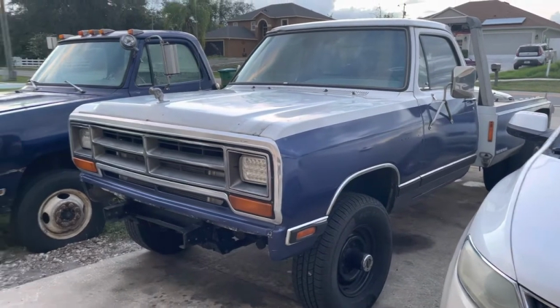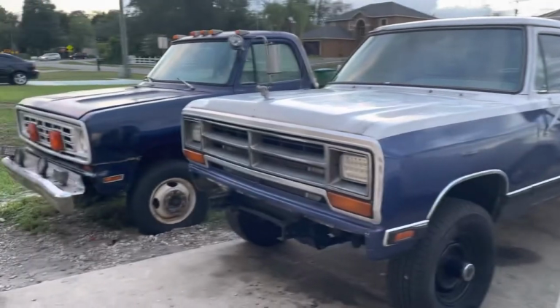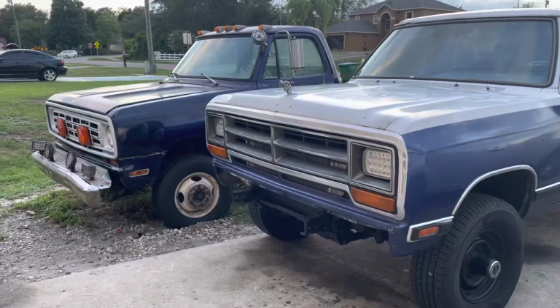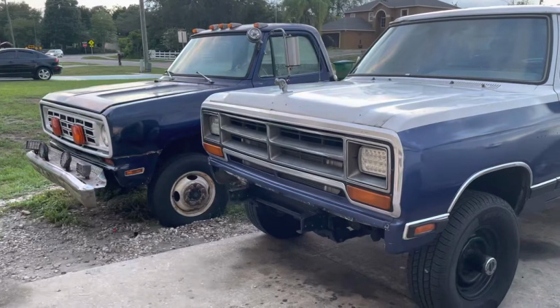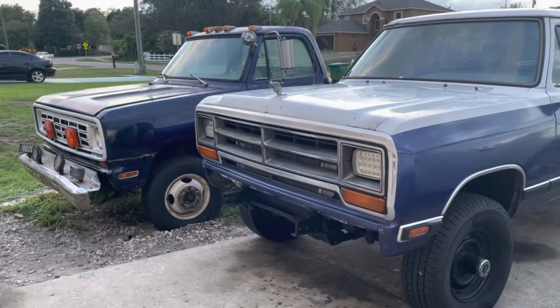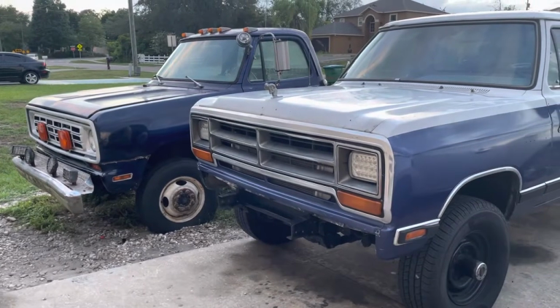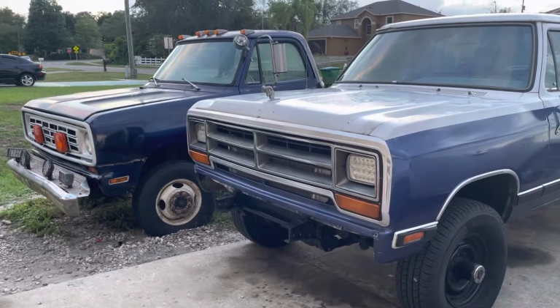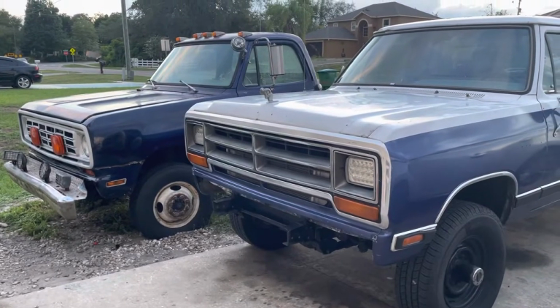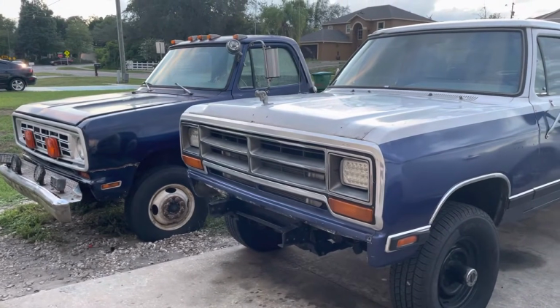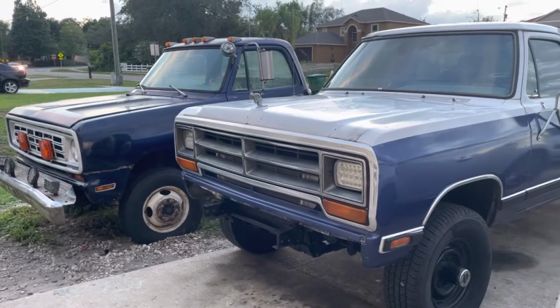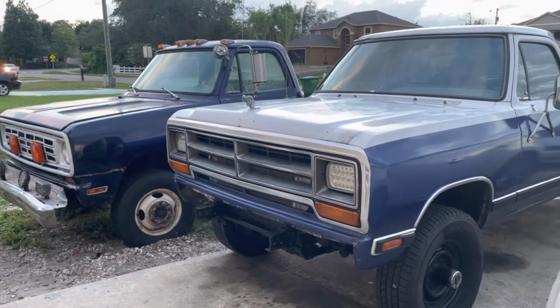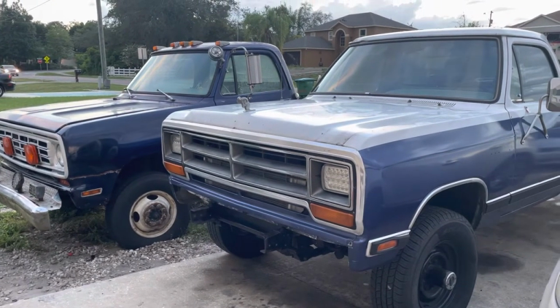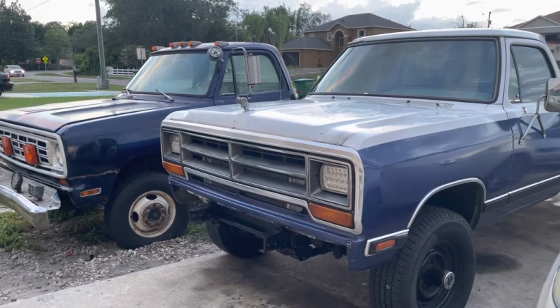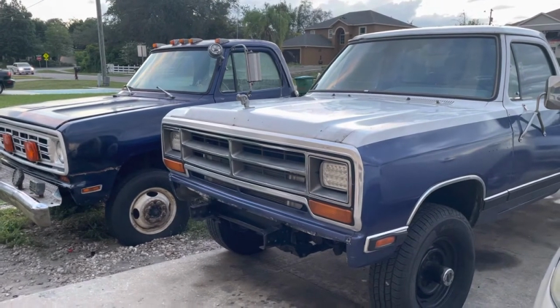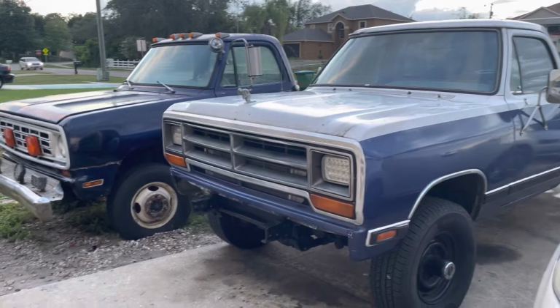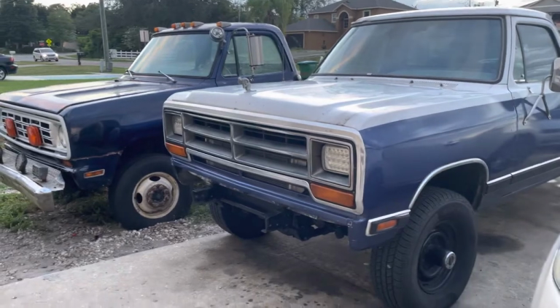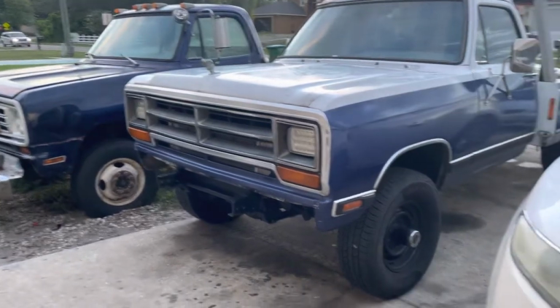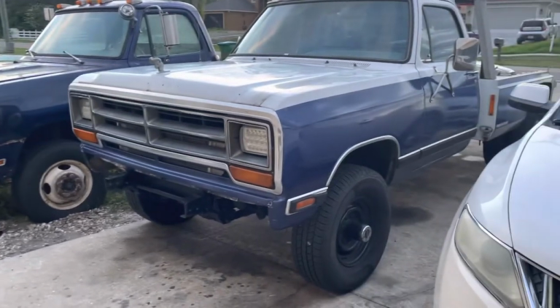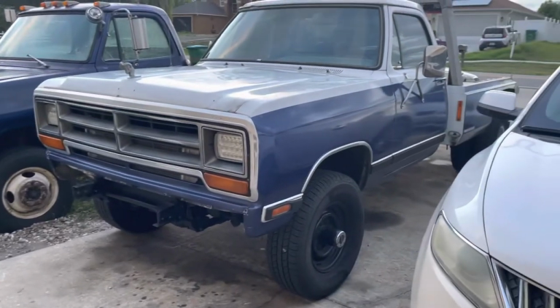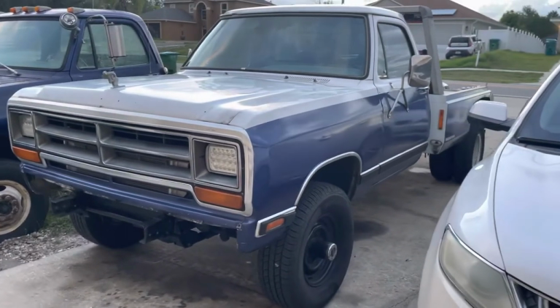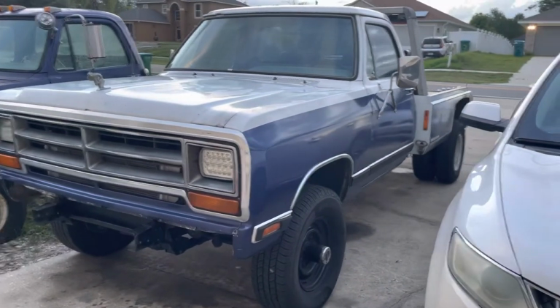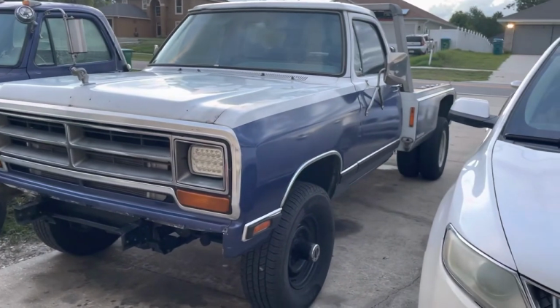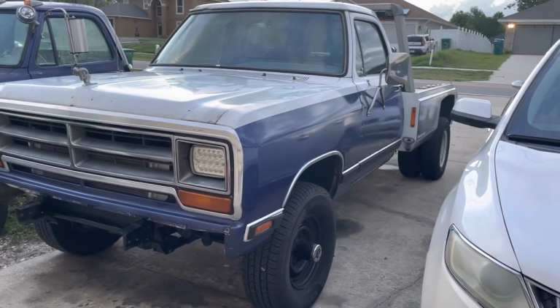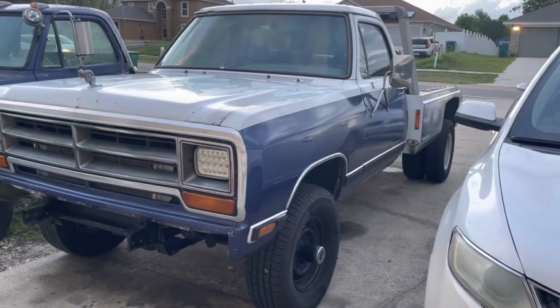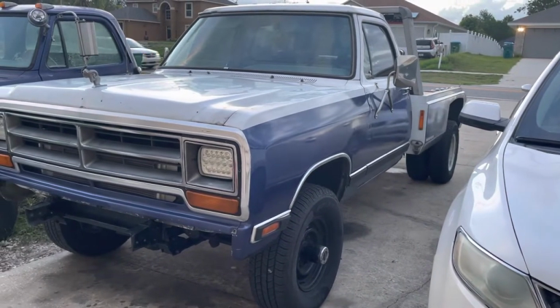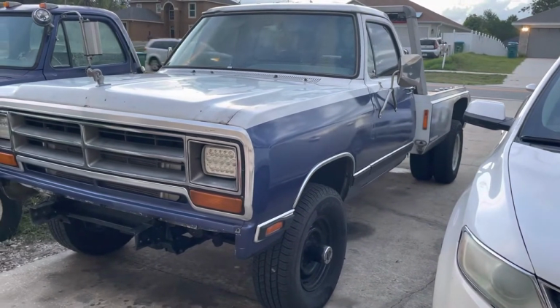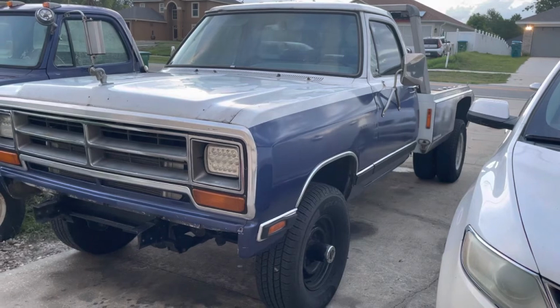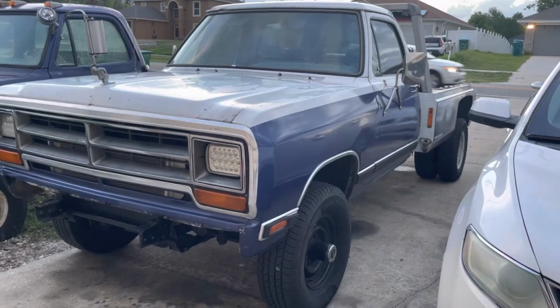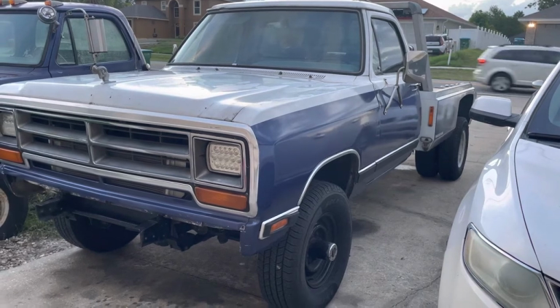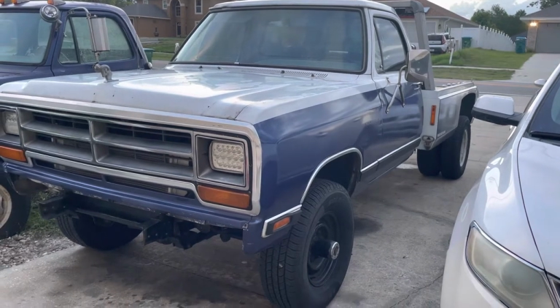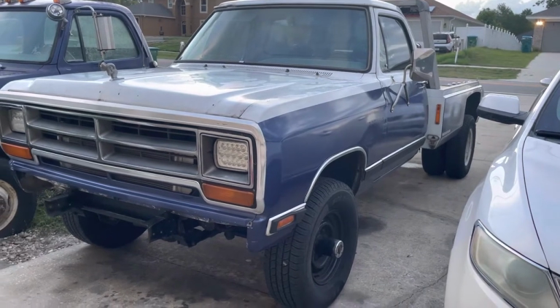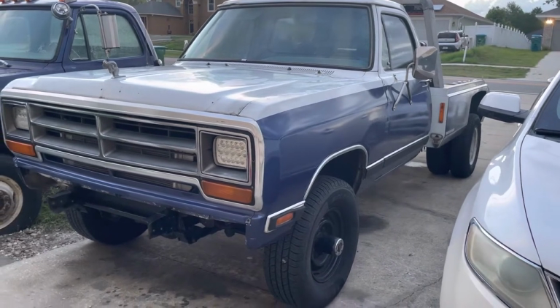That's my new truck — 75 W300, full-time four-by-four. That's my next little project that I've been working on, 360 four-speed. We'll leave that for another day, but I'll show you around them before this video ends.